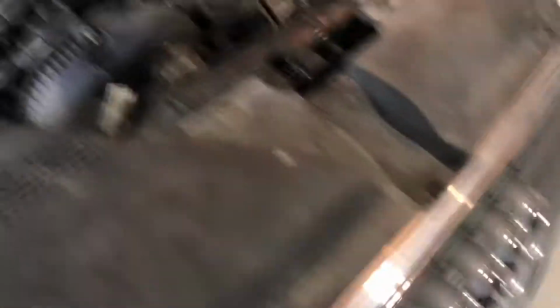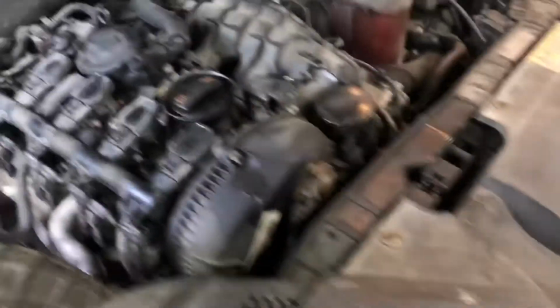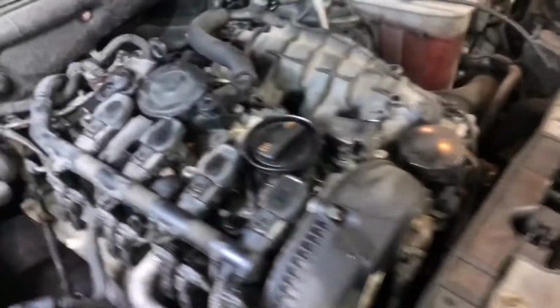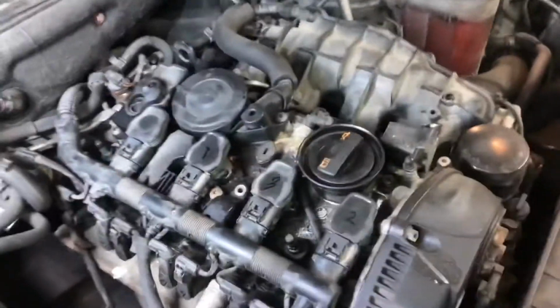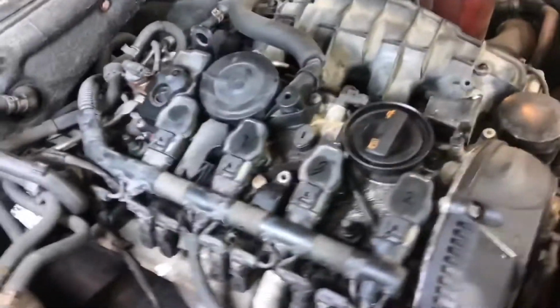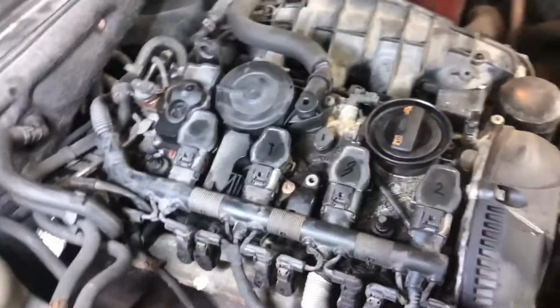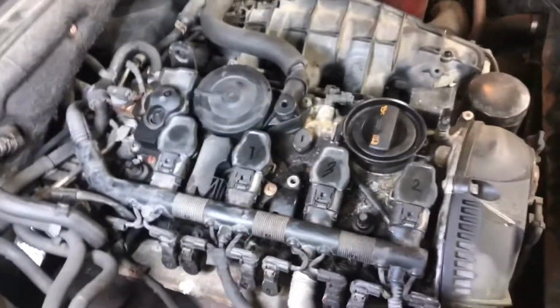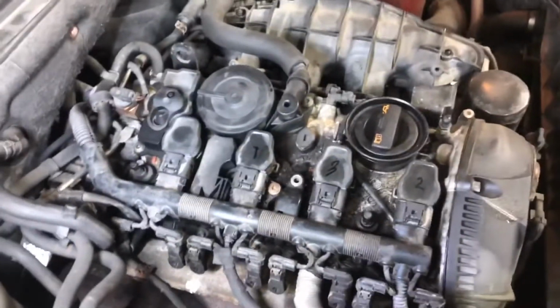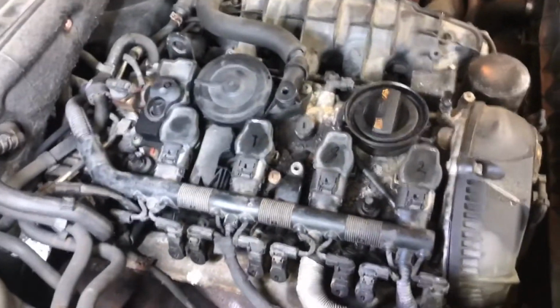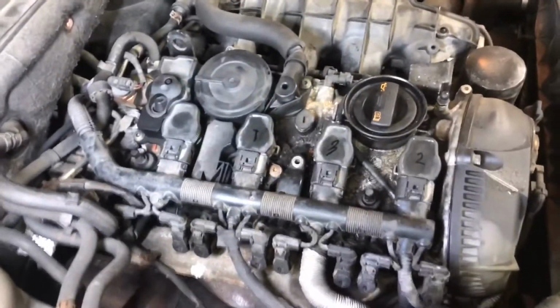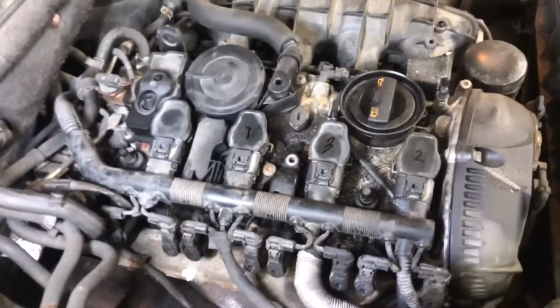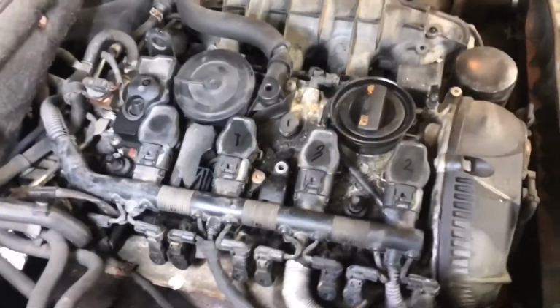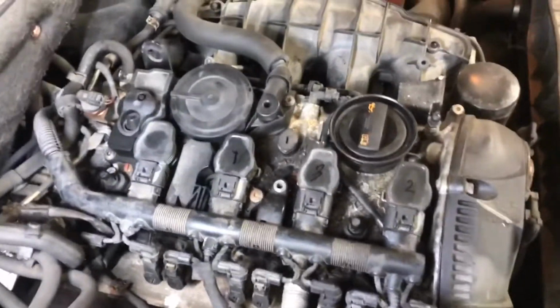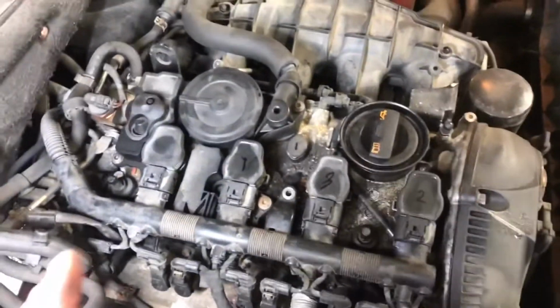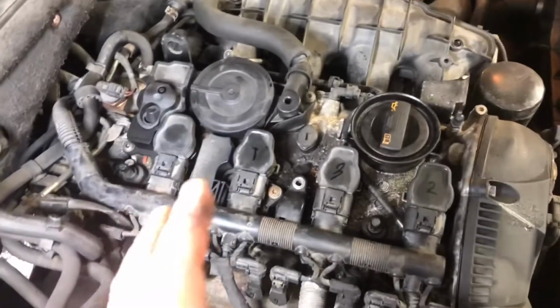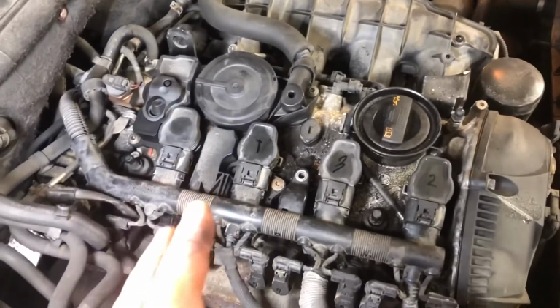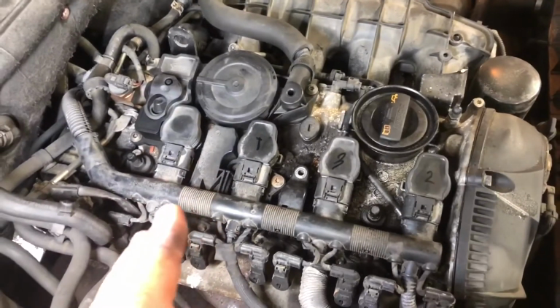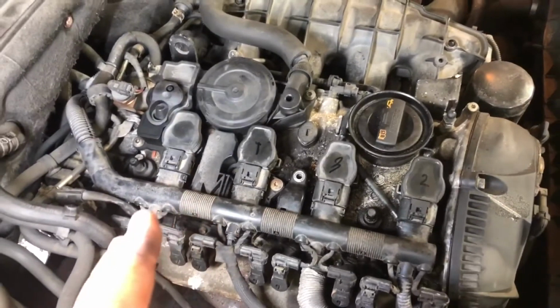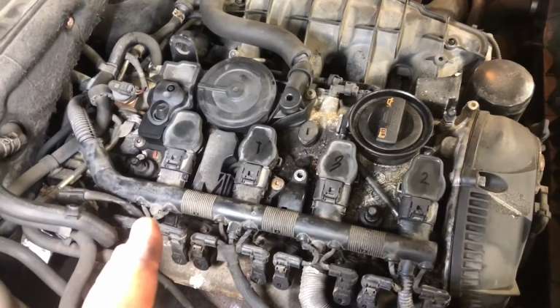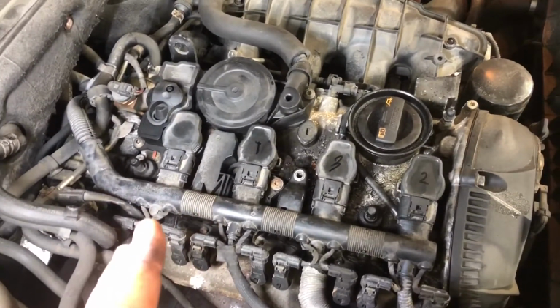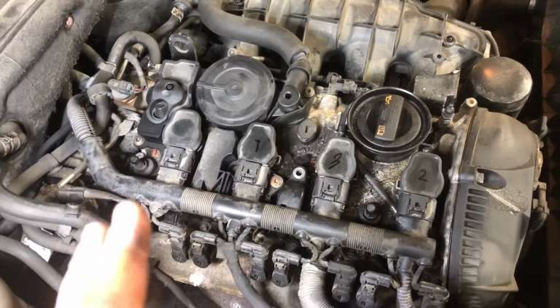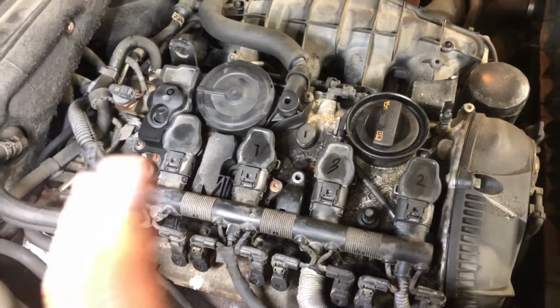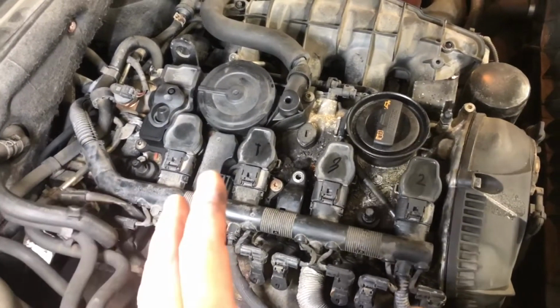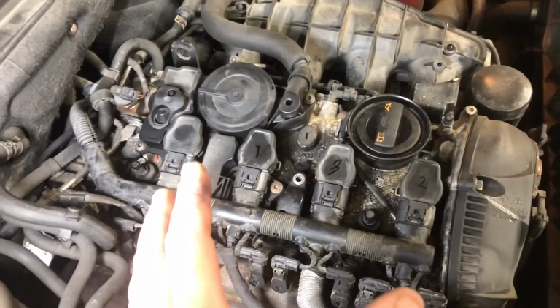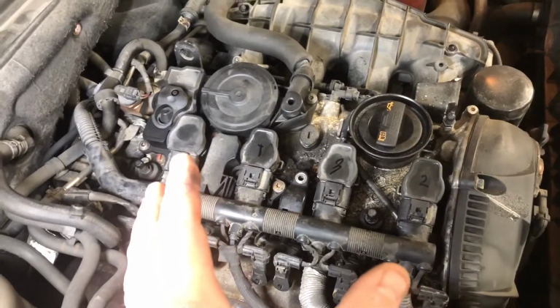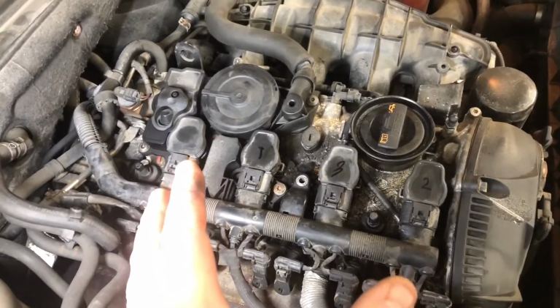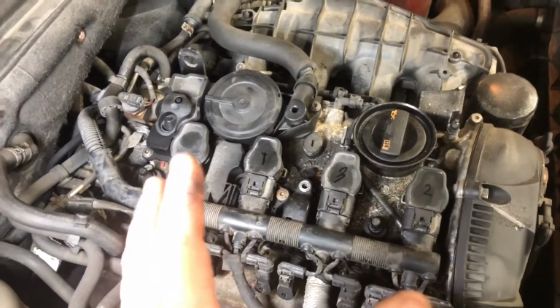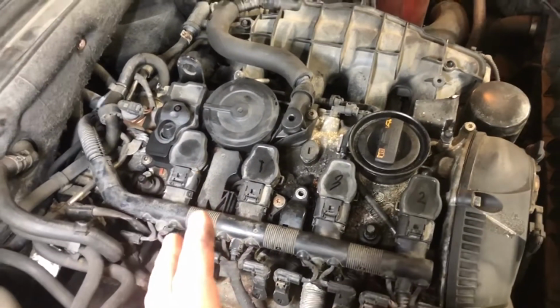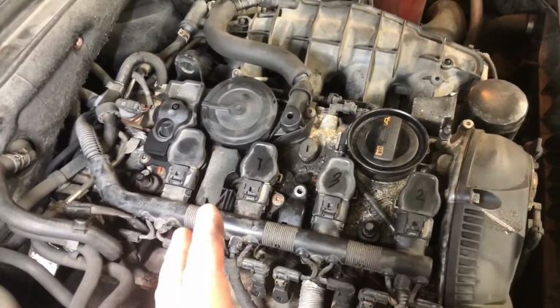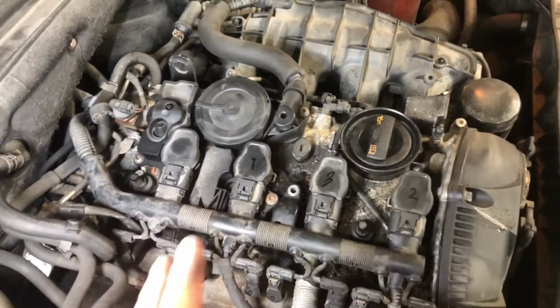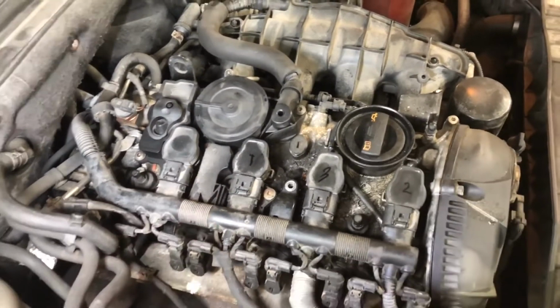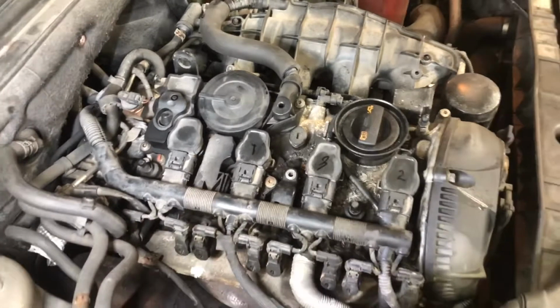Hey, how you doing? Let's play Name That Repair, but this is going to be a shell game style. So I'm going to play a shell game with you, and you see if you can diagnose this for me.